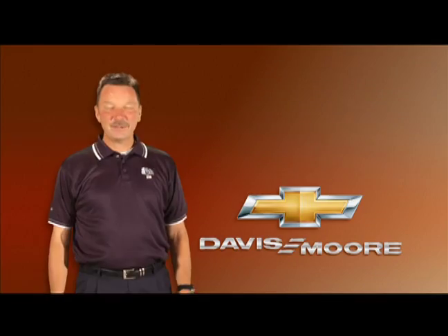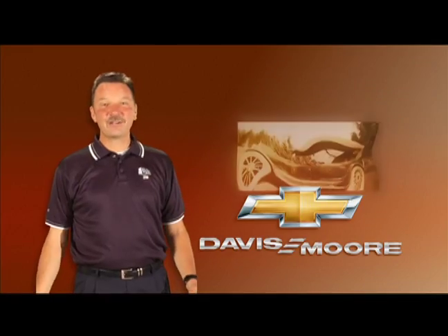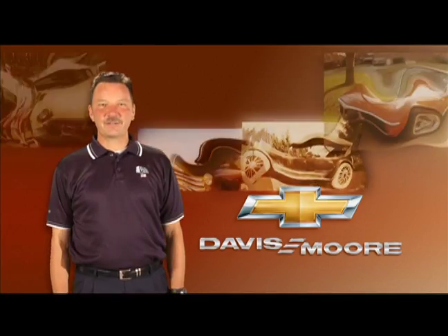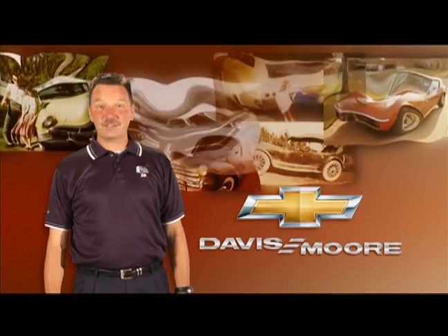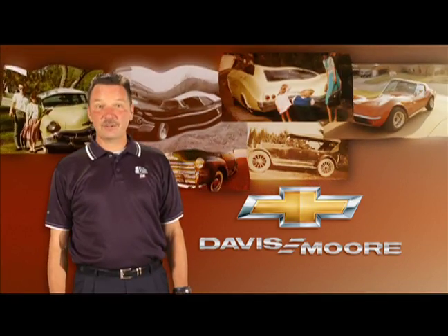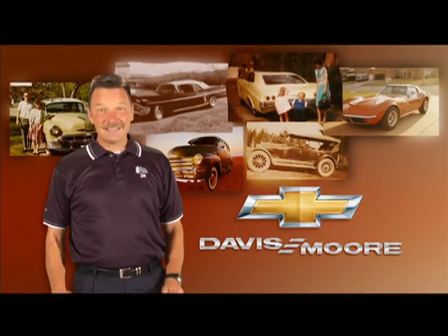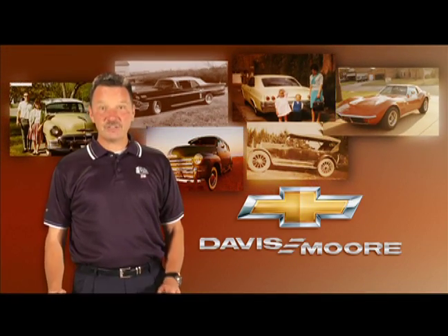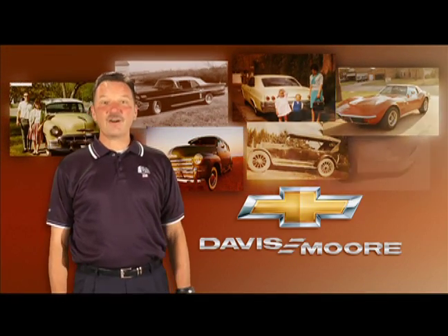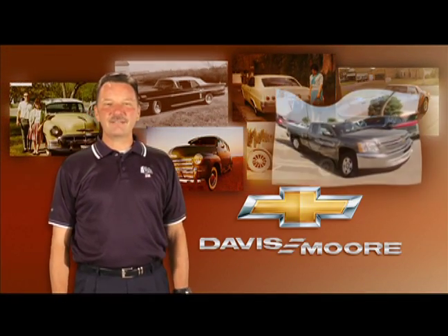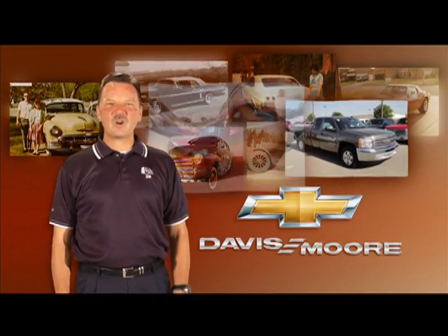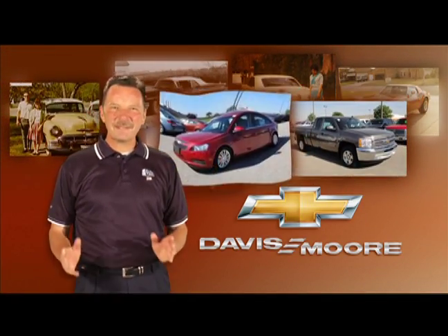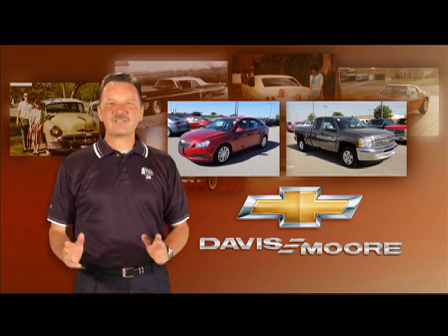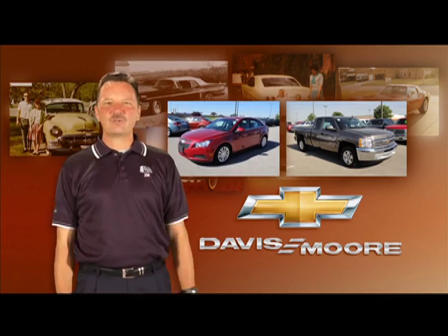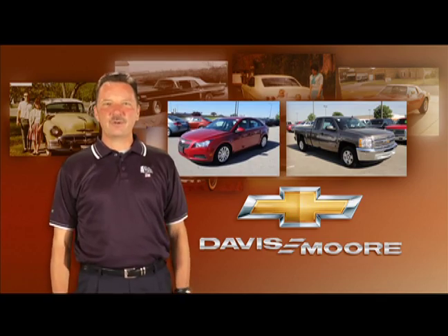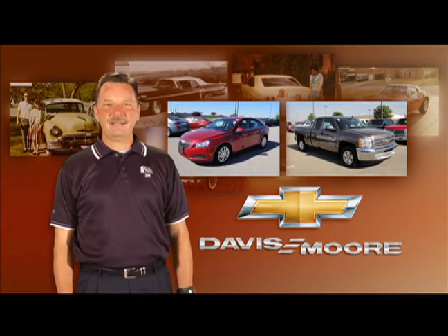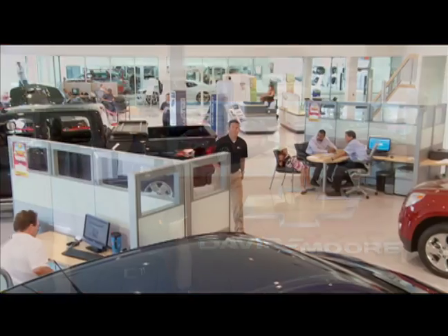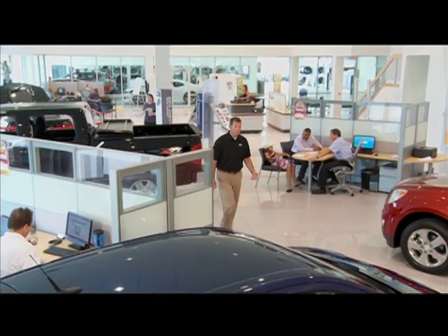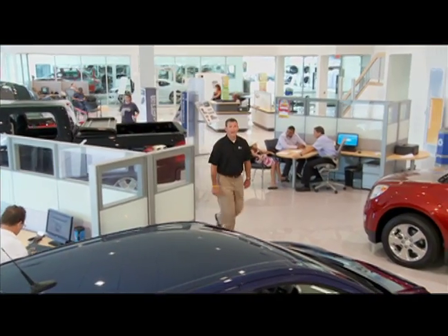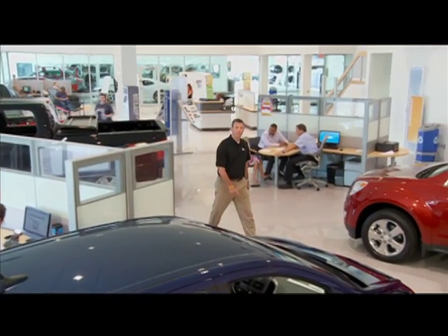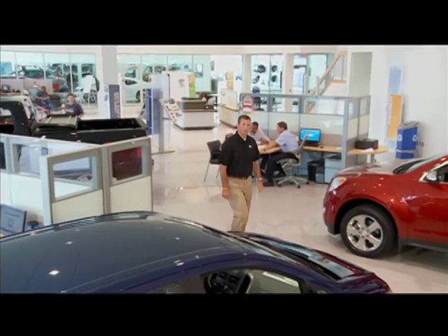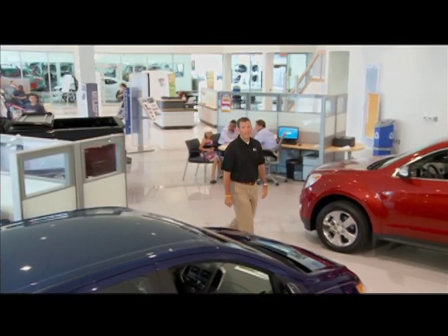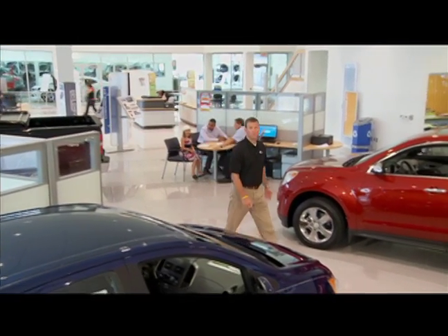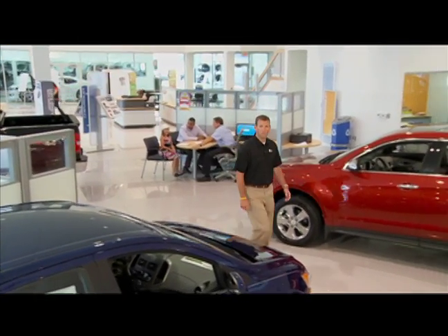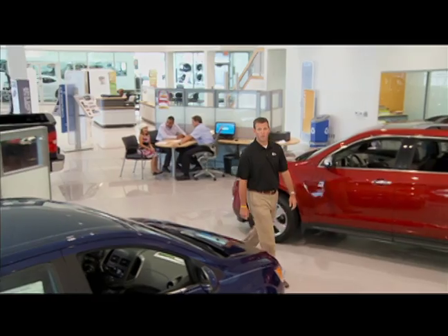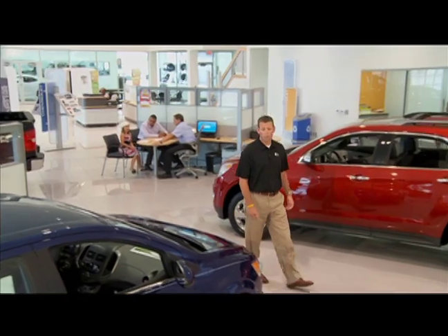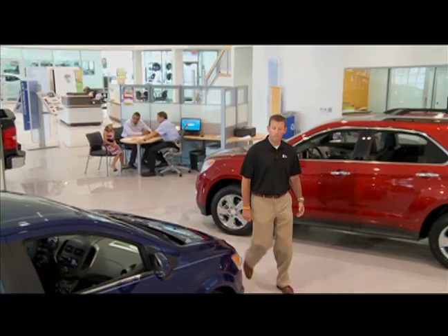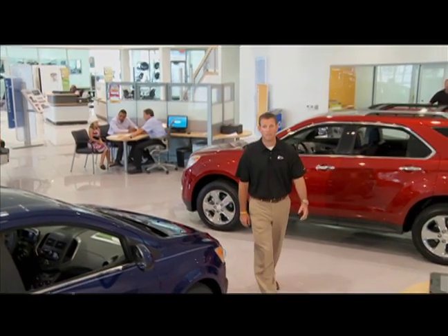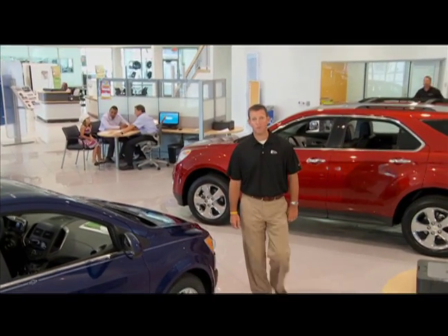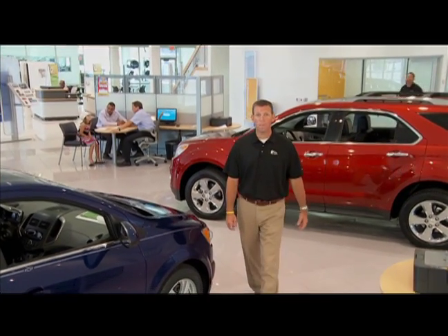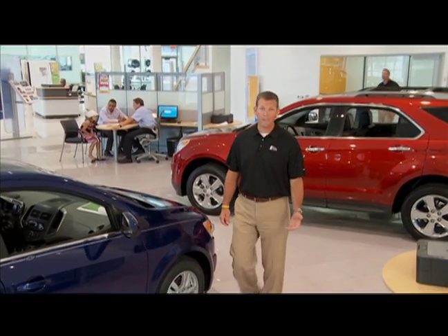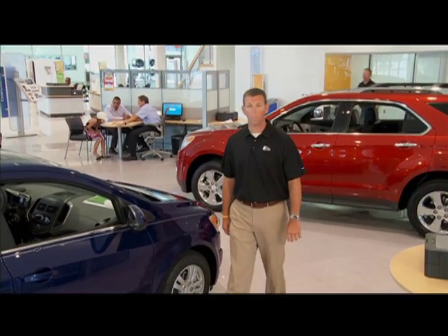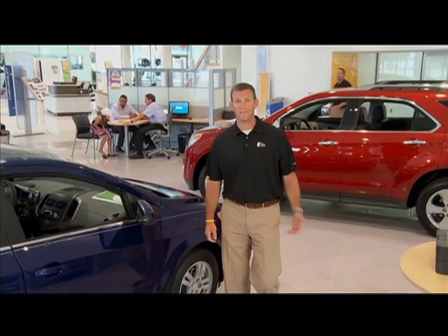With over 100 years of innovation to build on, the Chevys that we offer at Davis-Moore are some of the best values on the road today. Especially now, because you can choose any new 2012 Chevy and we'll give you the same discount that GM and Davis-Moore employees get.